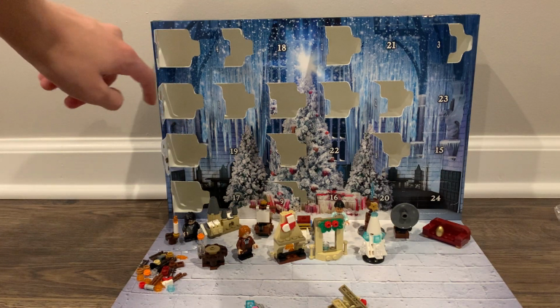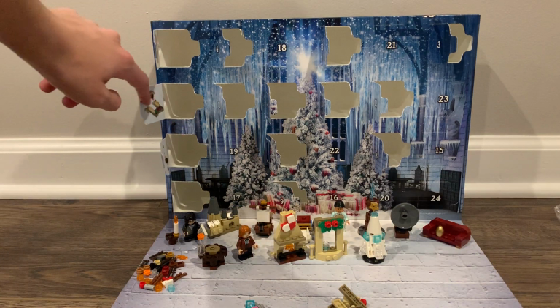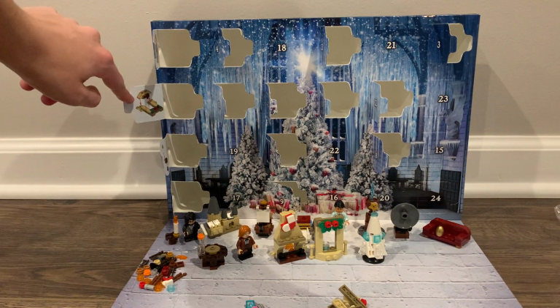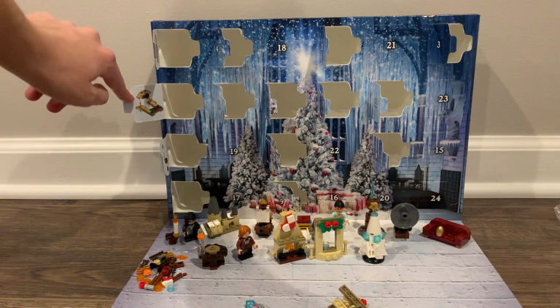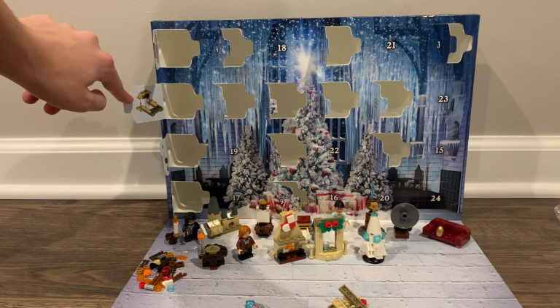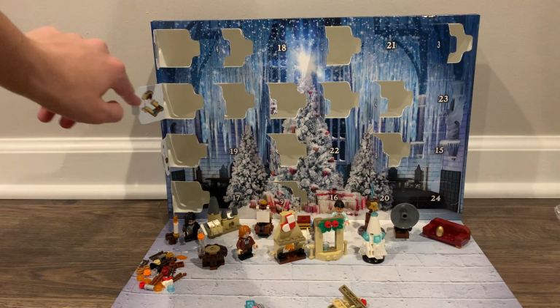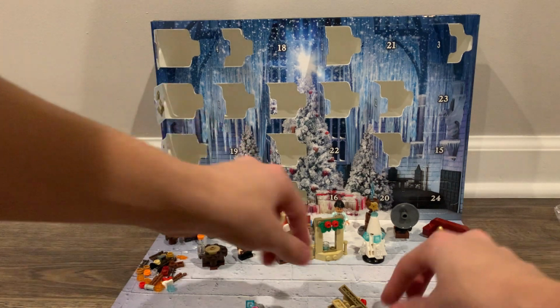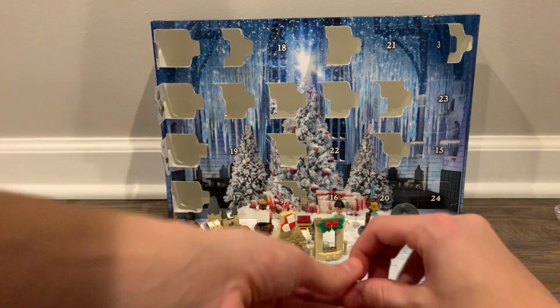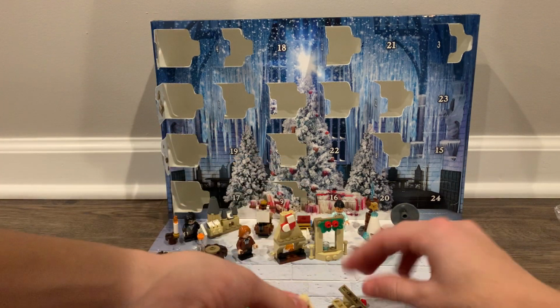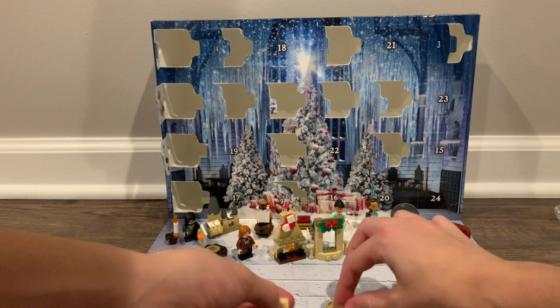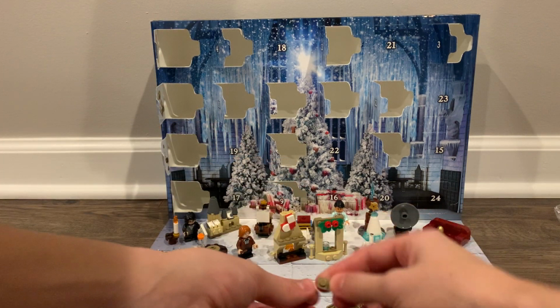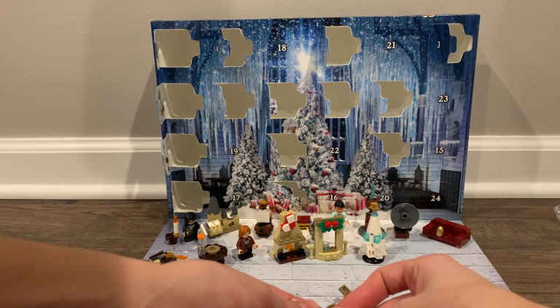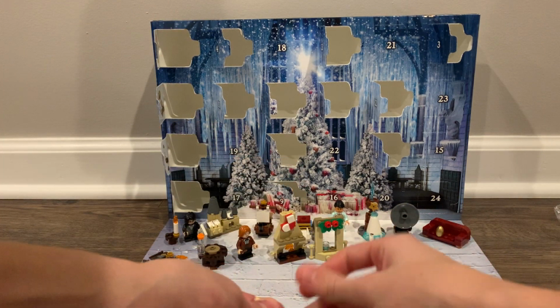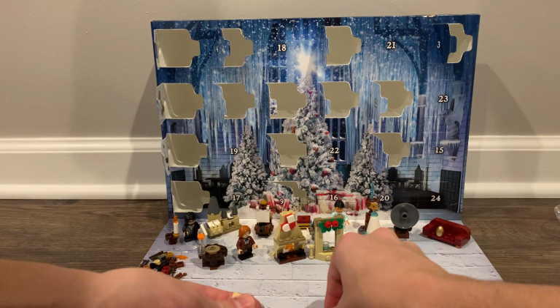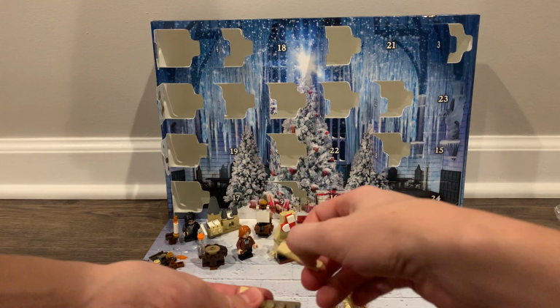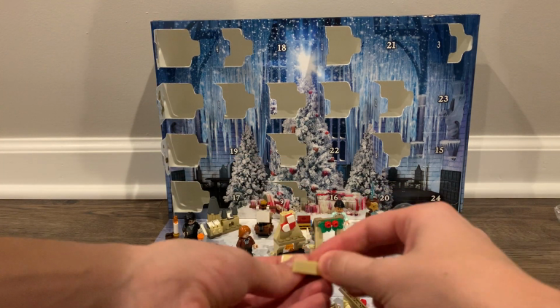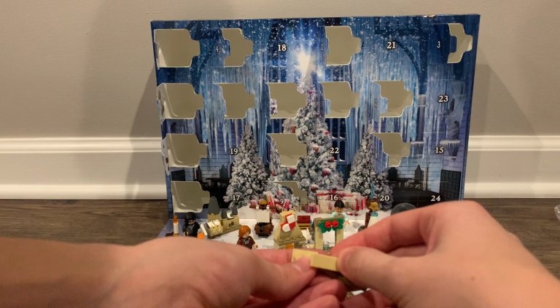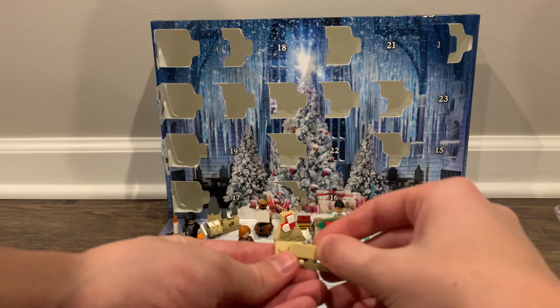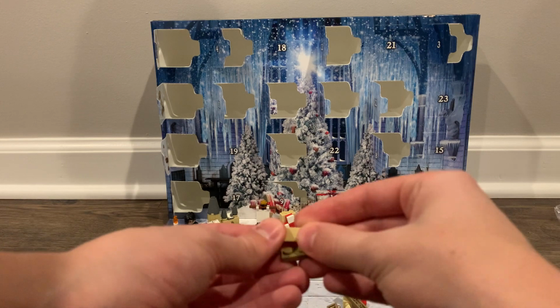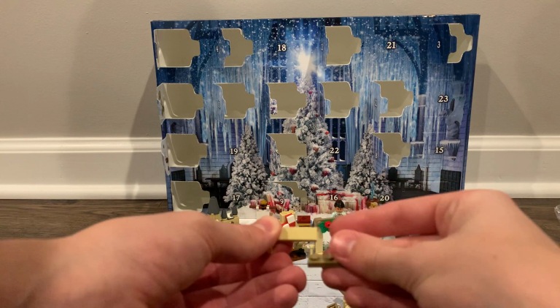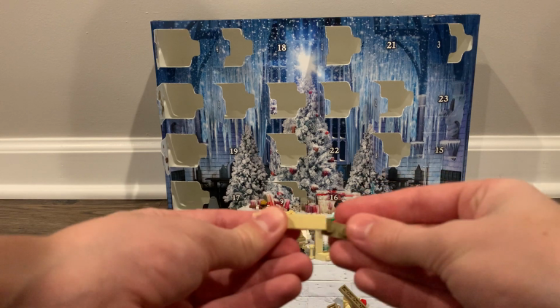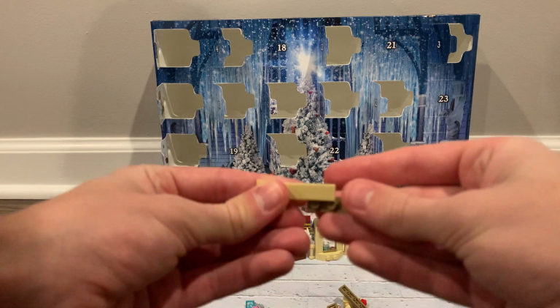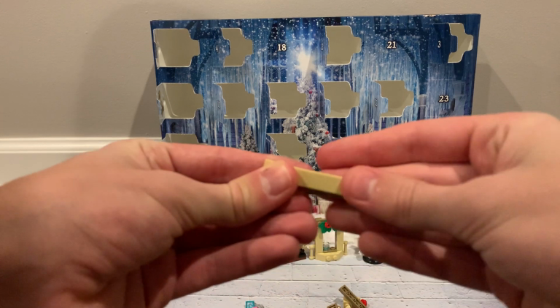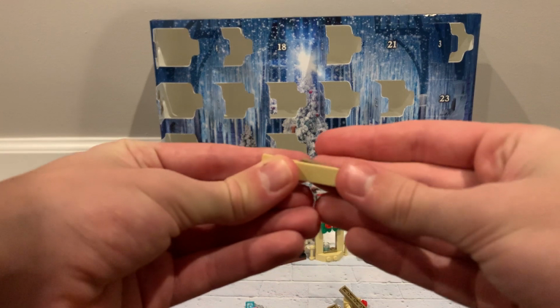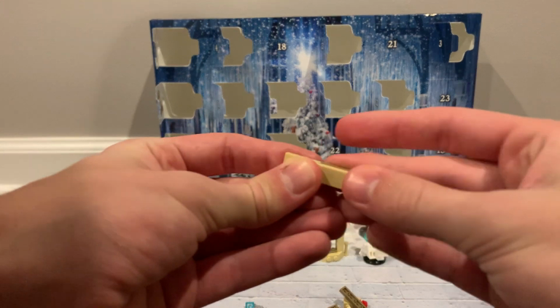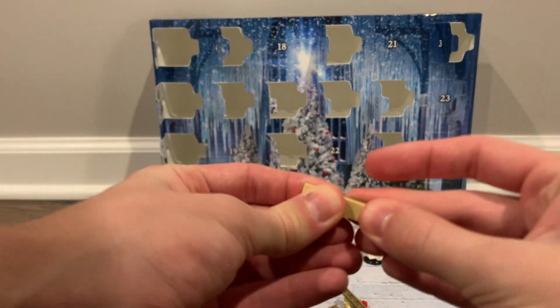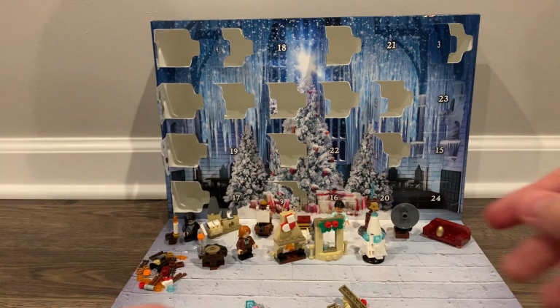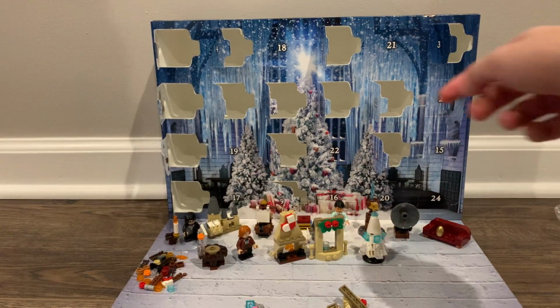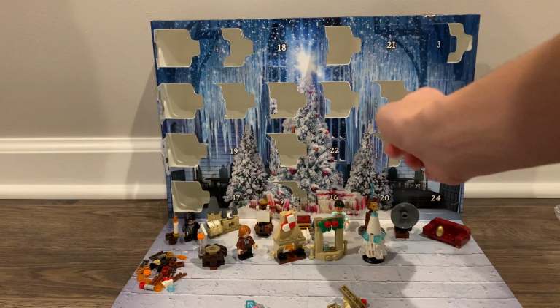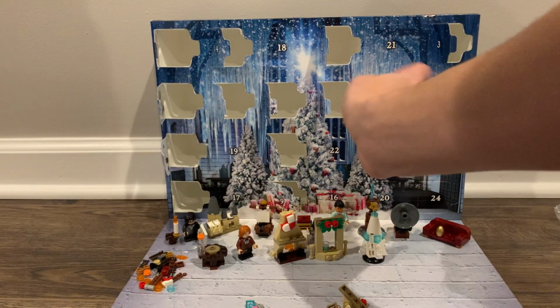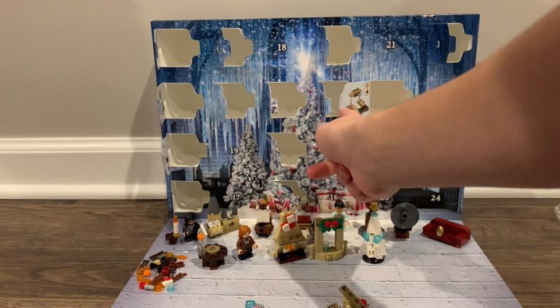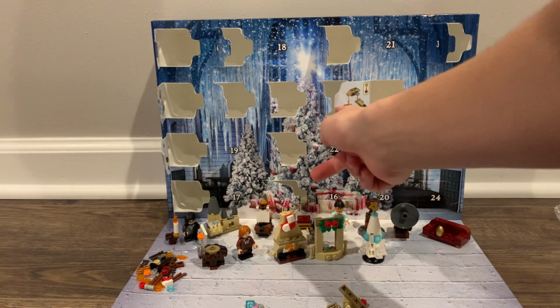I'm not sure if you guys can see that bag. This is just basically the same thing as the build from — what was it? Day 12?